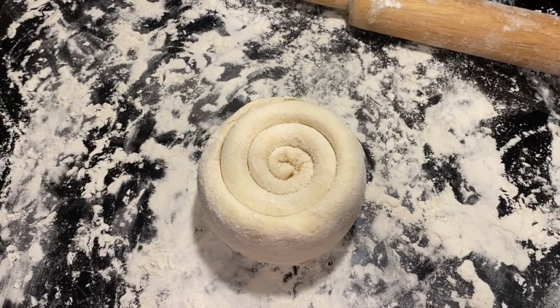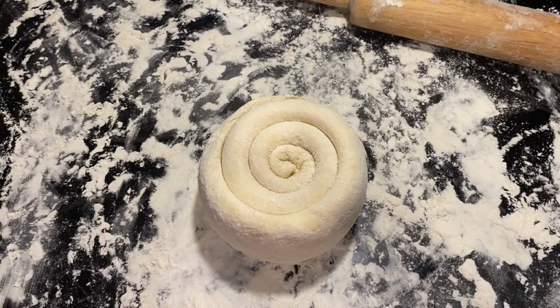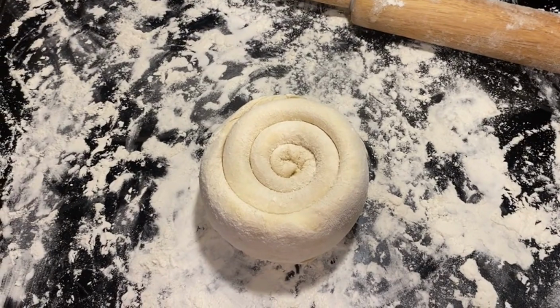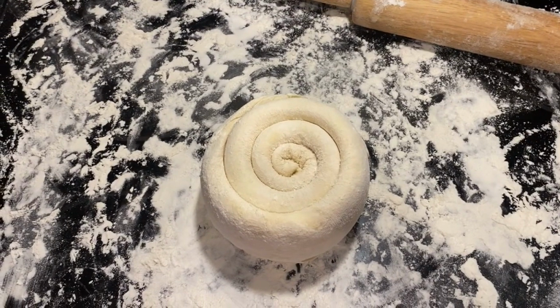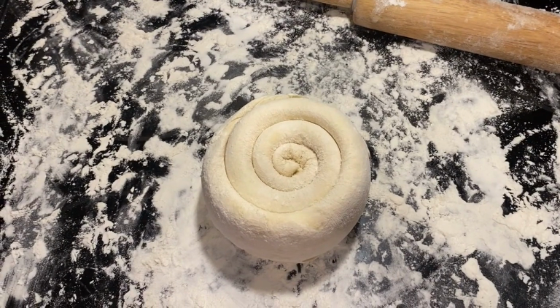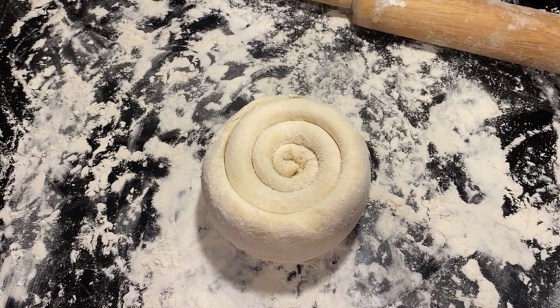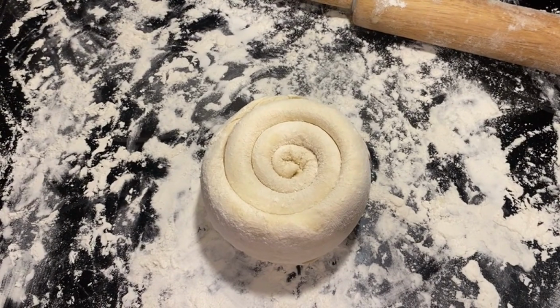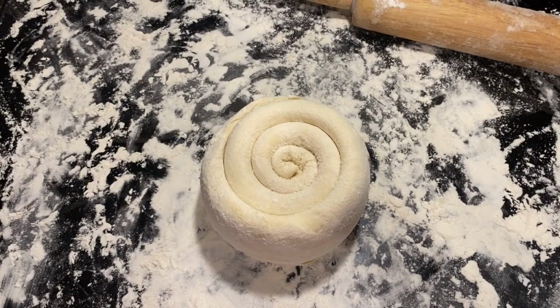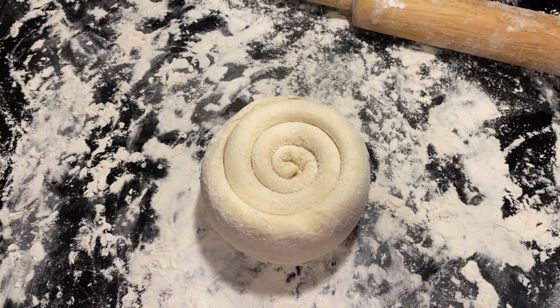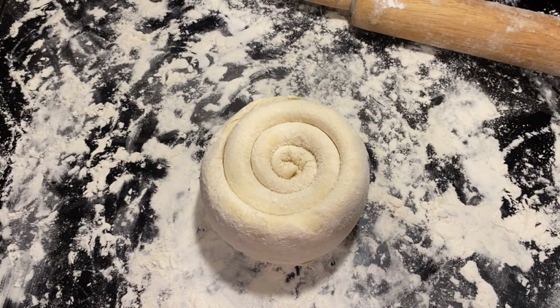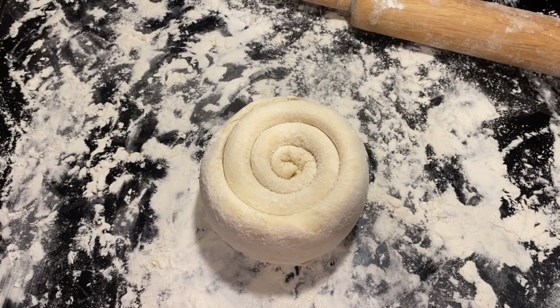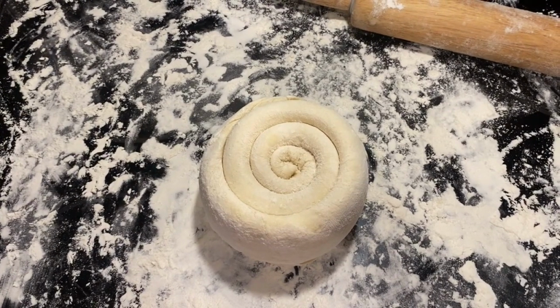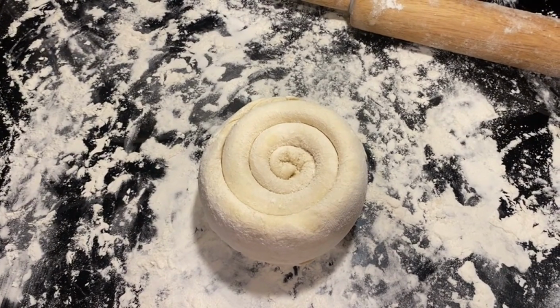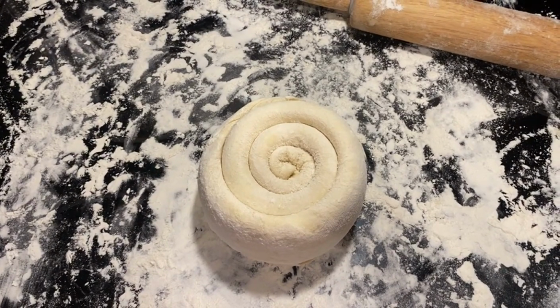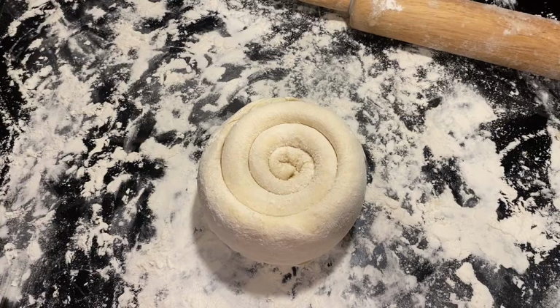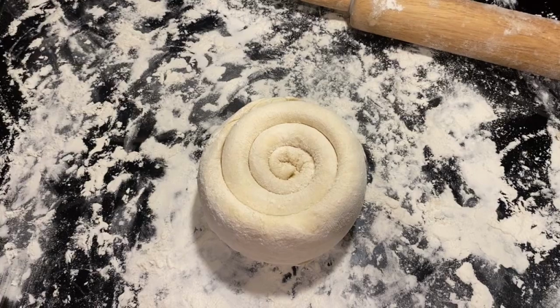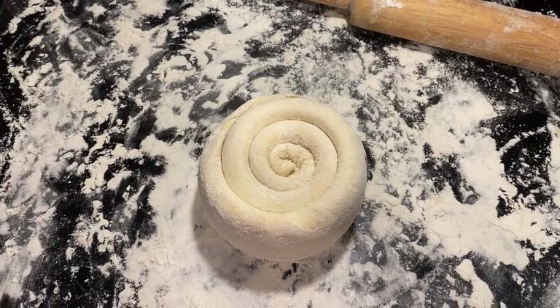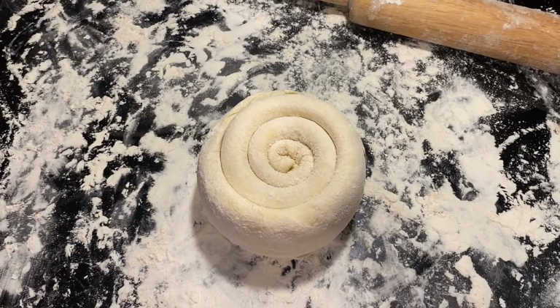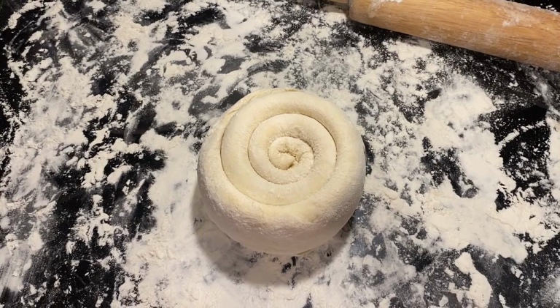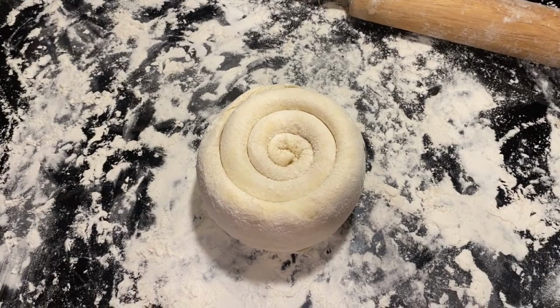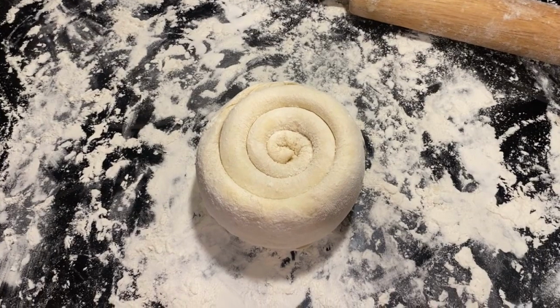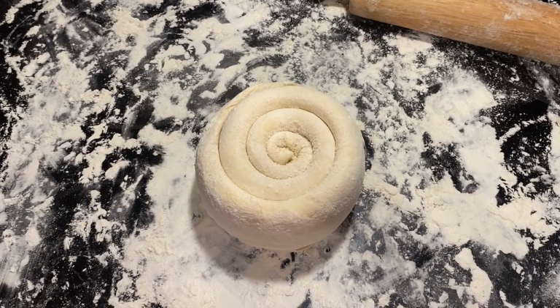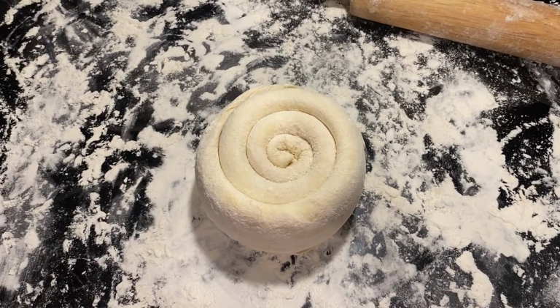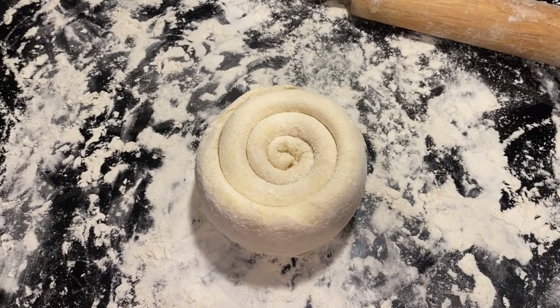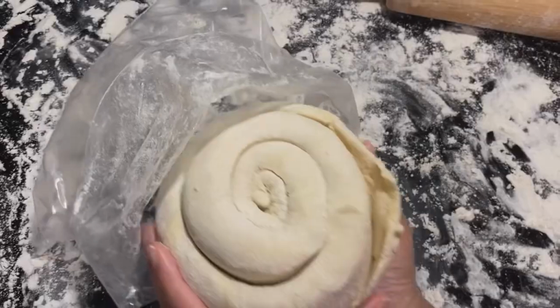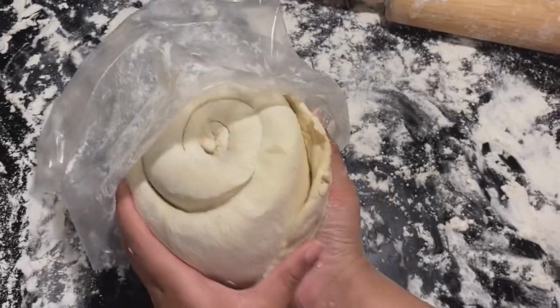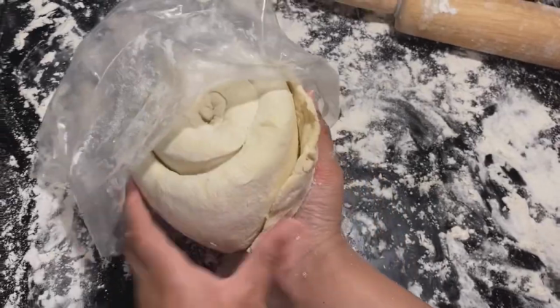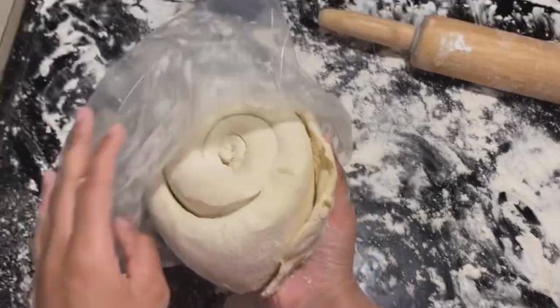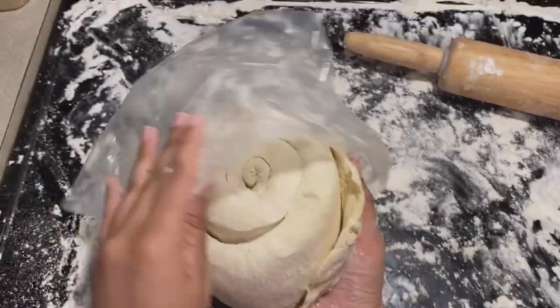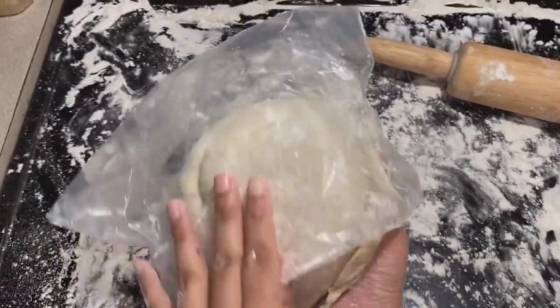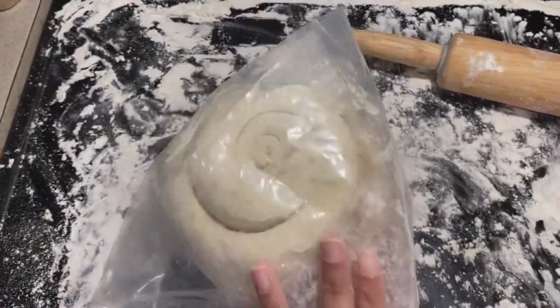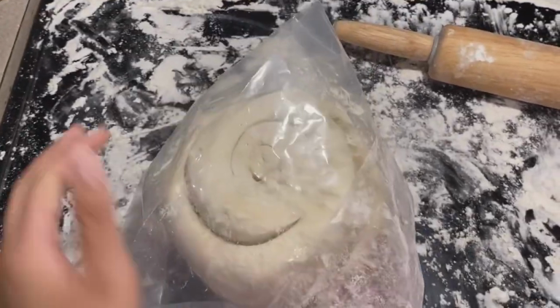Here is our dough. Put it in either an airtight zip-lock bag or wrap it in plastic, and chill the dough for two hours or more.